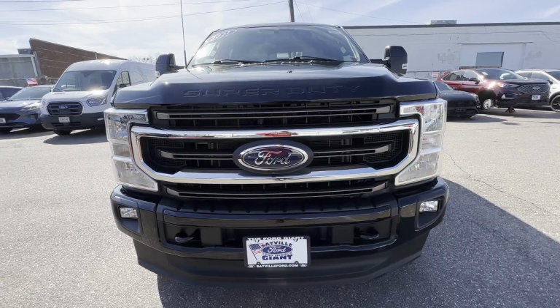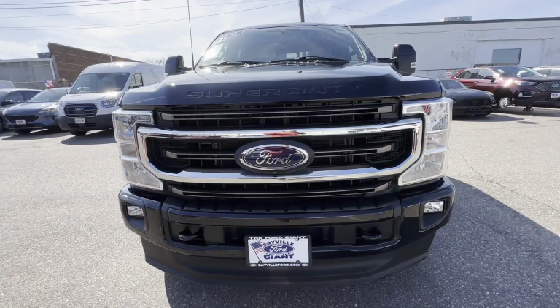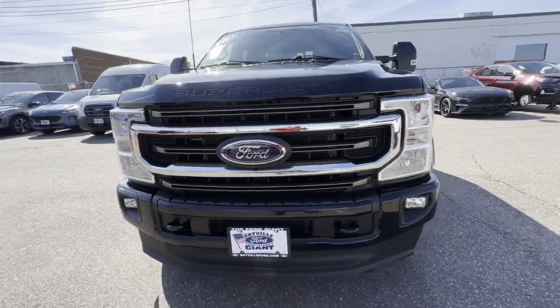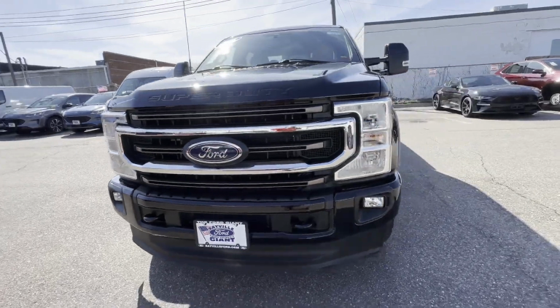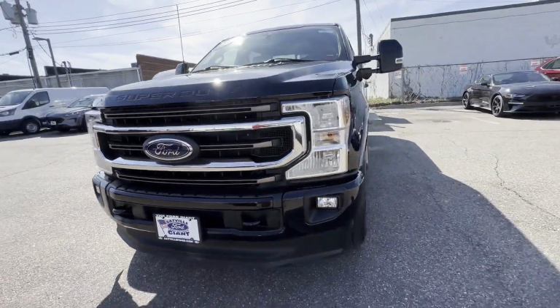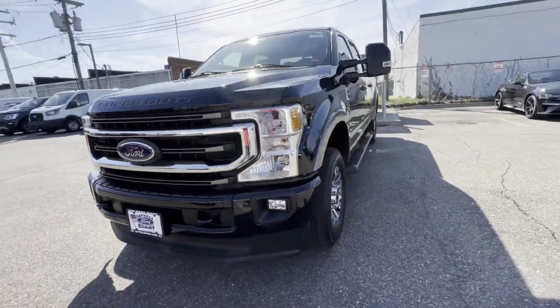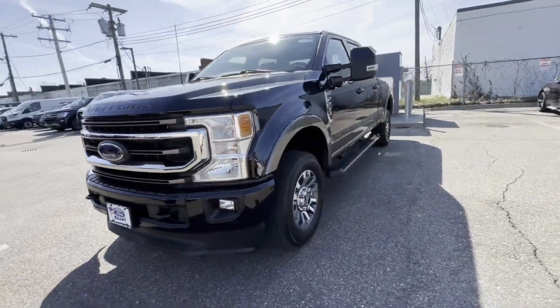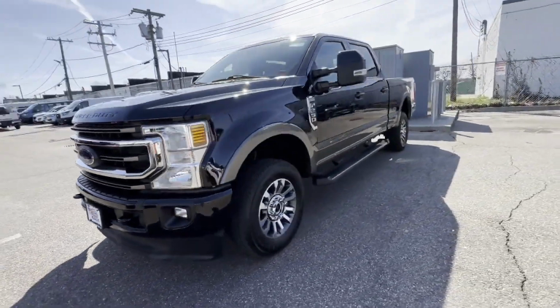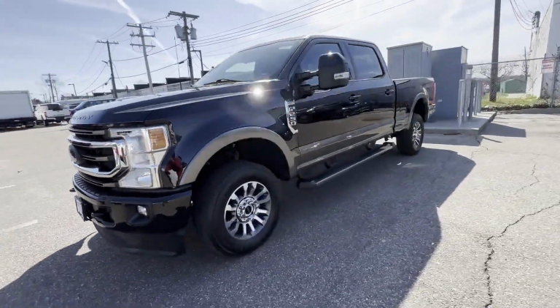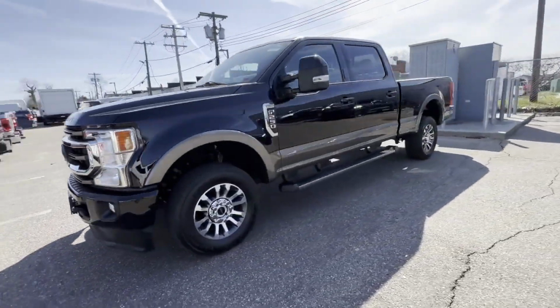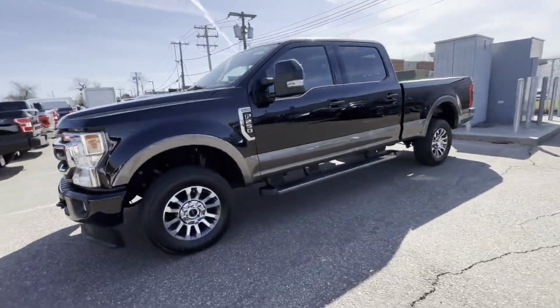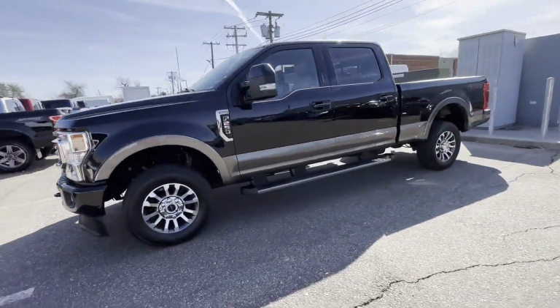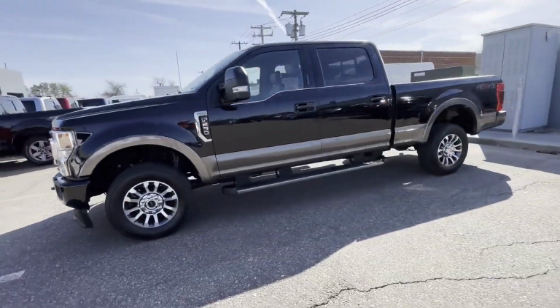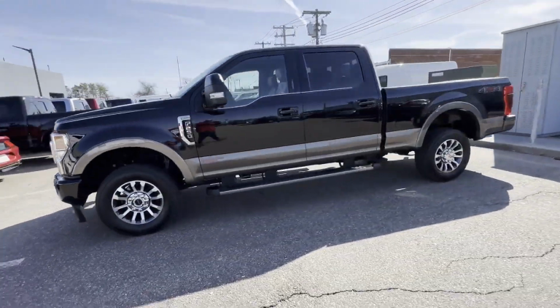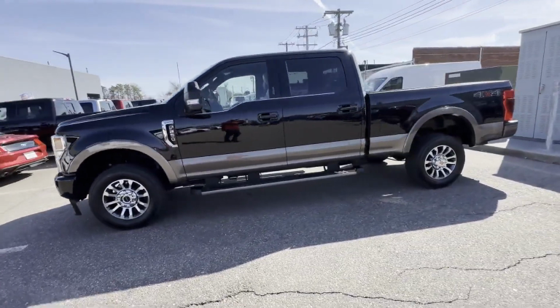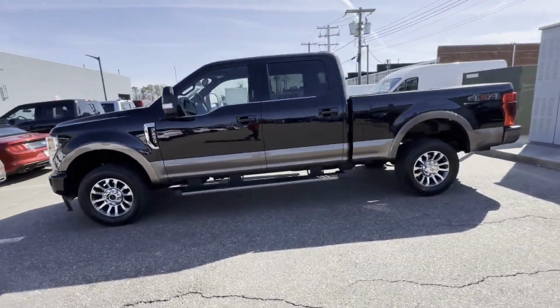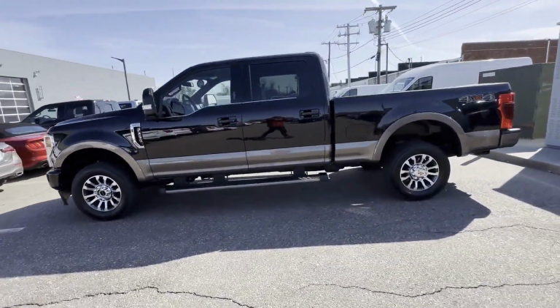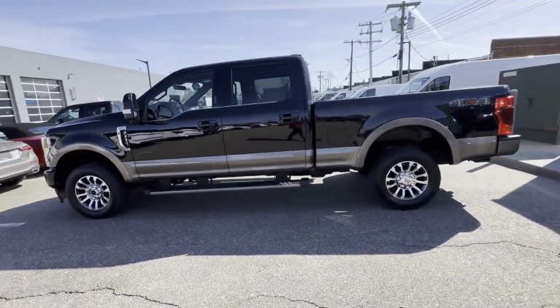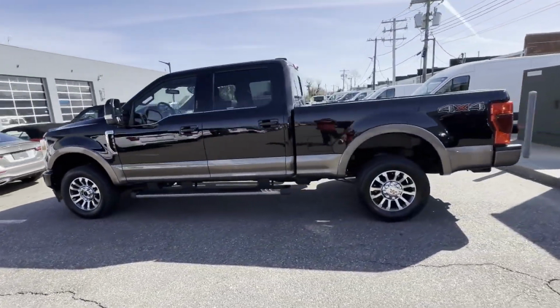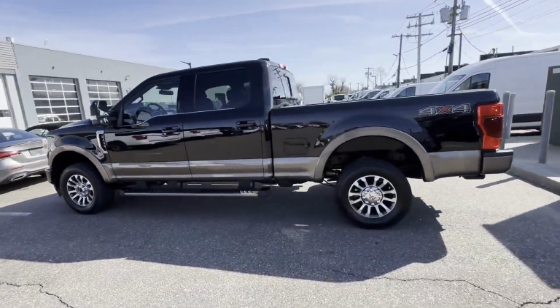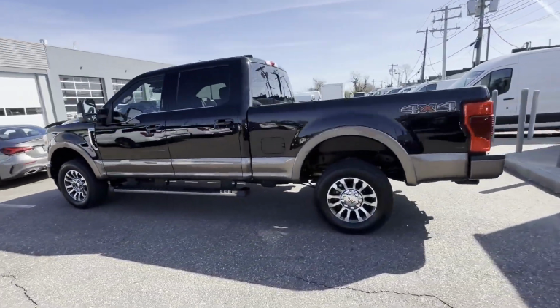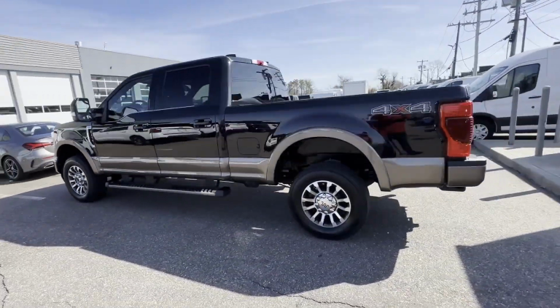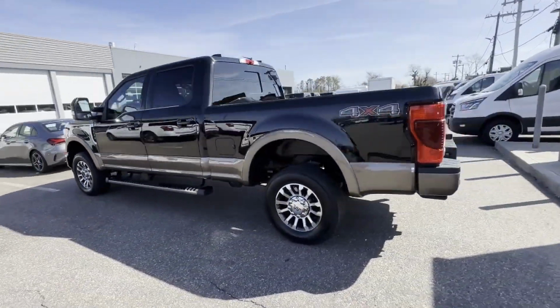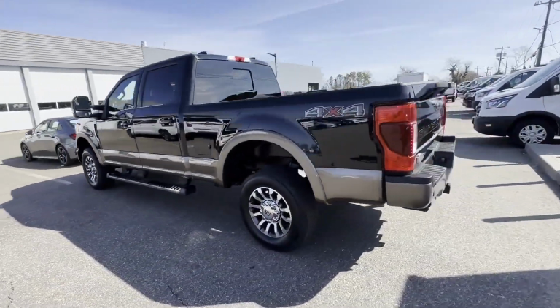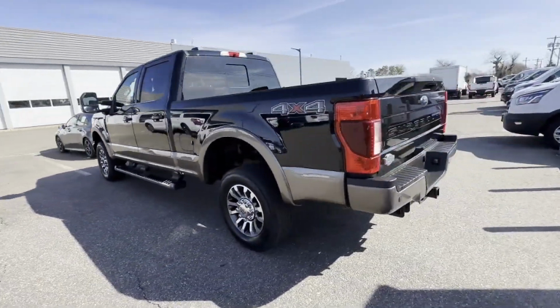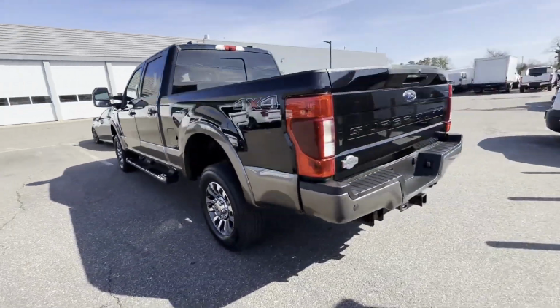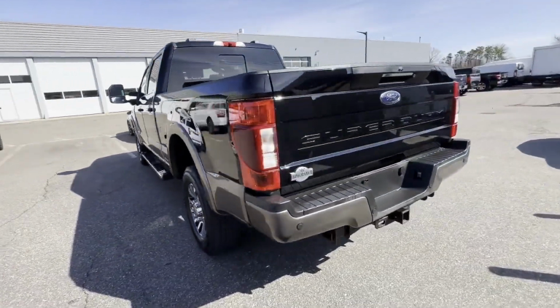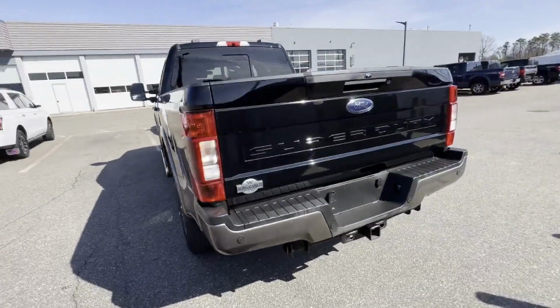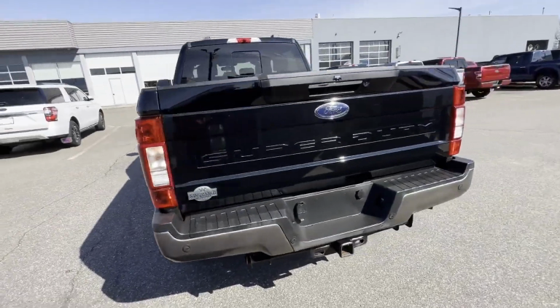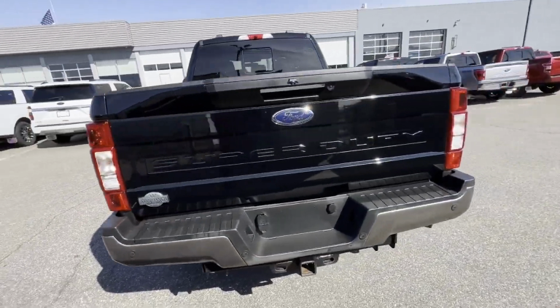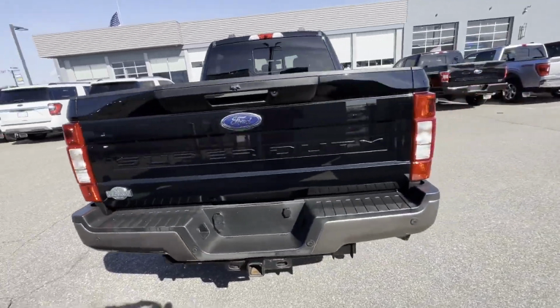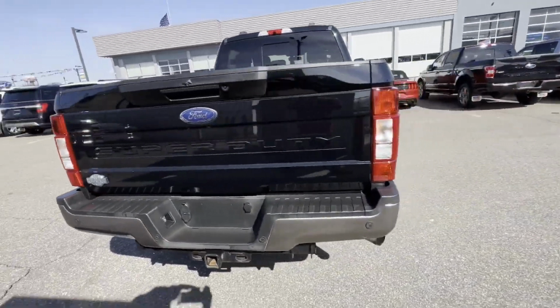2021 Ford Super Duty F-250 SRW. With less than 48,000 miles on the odometer, this pickup truck offers two full rows of seating for premium comfort.